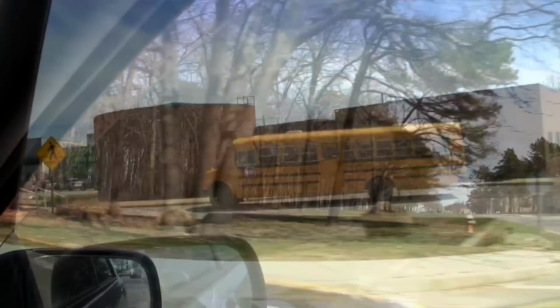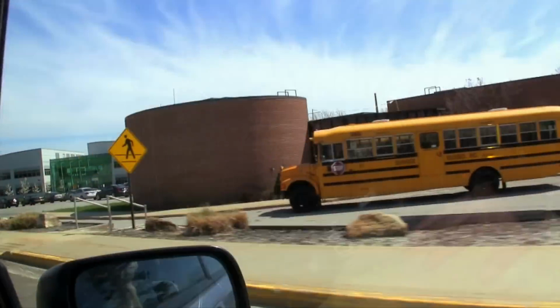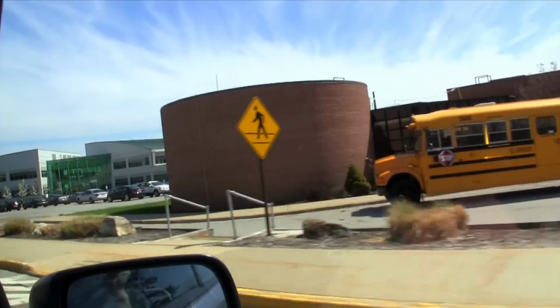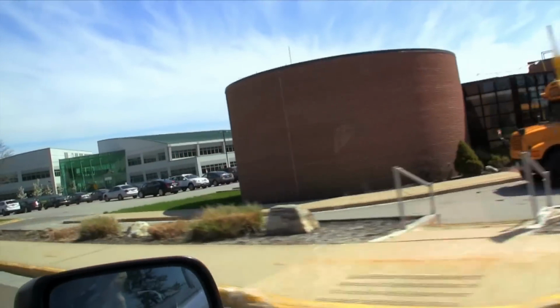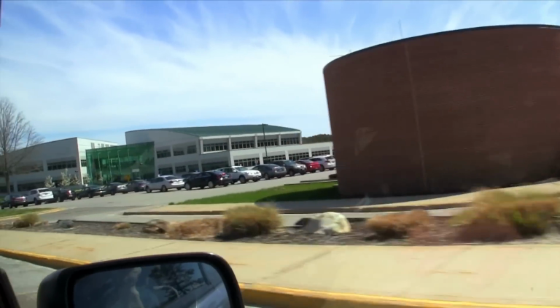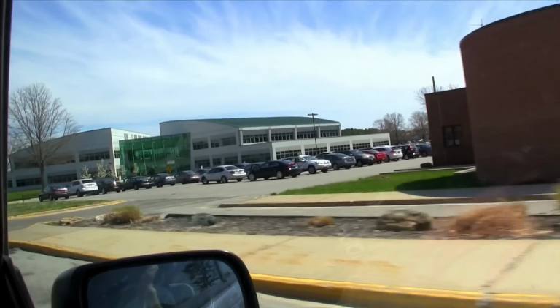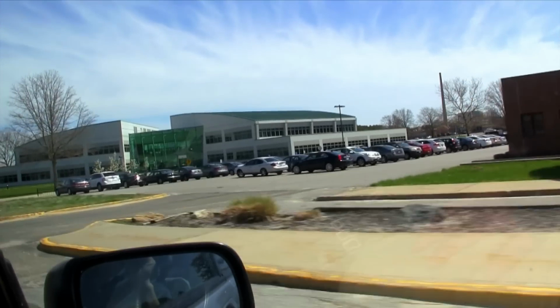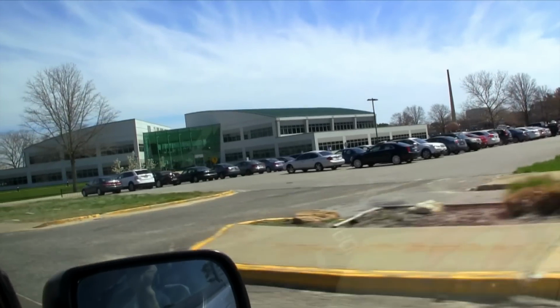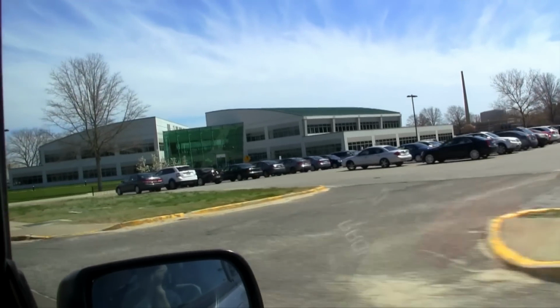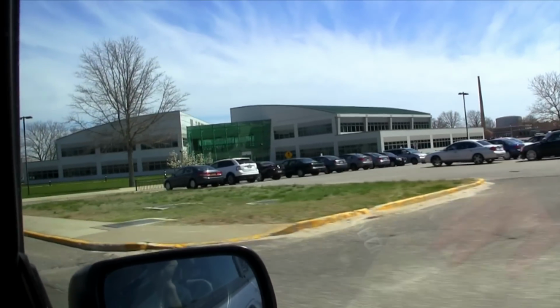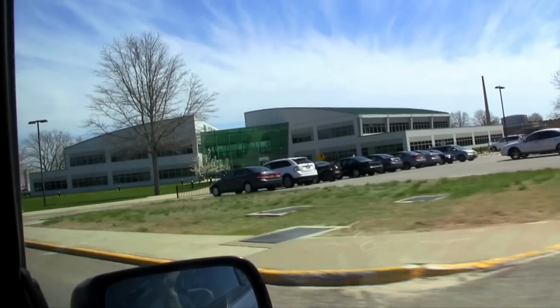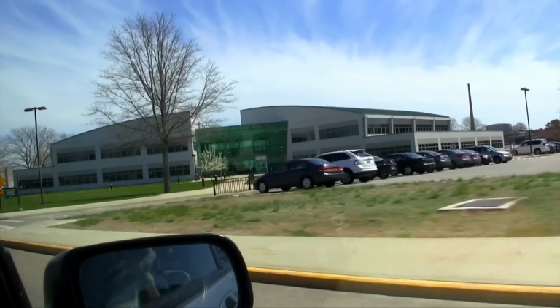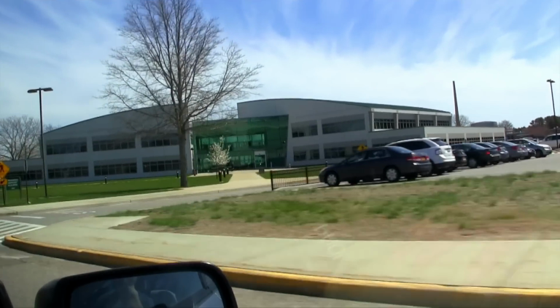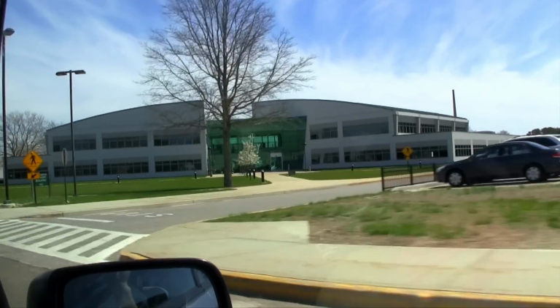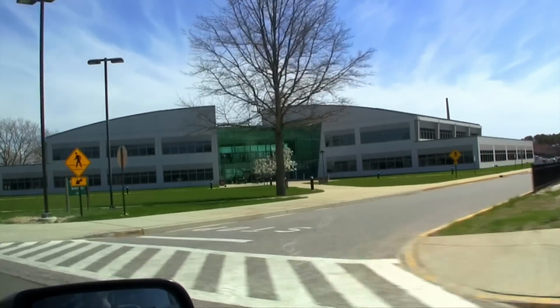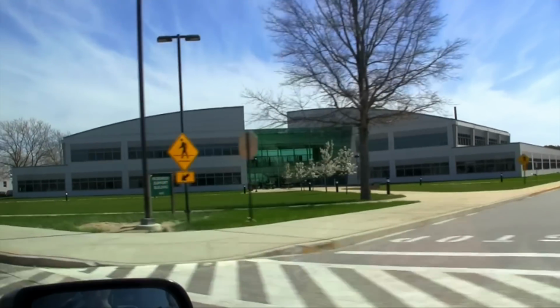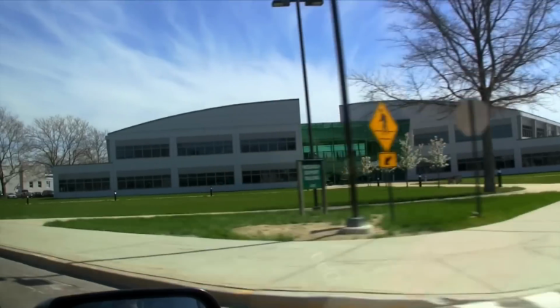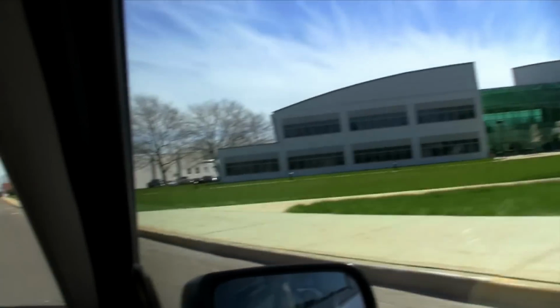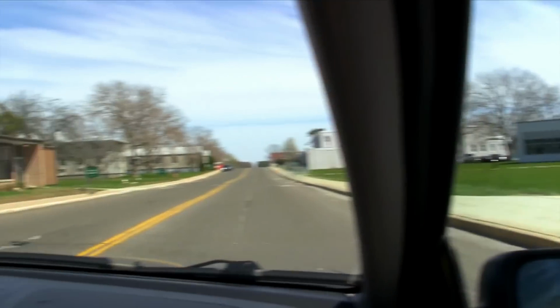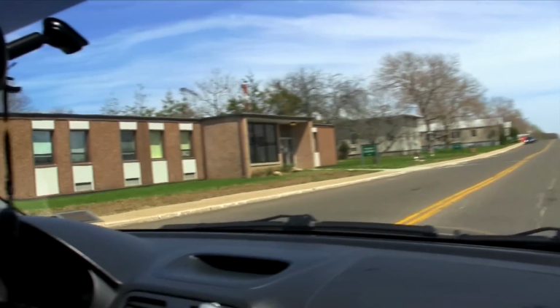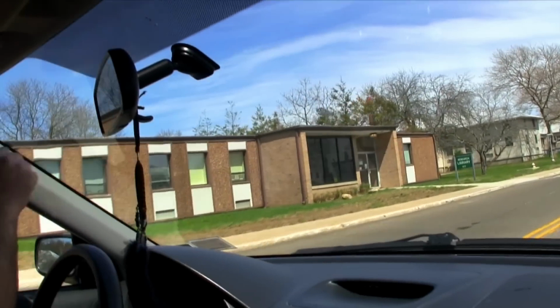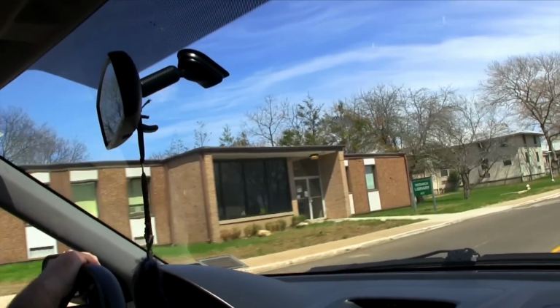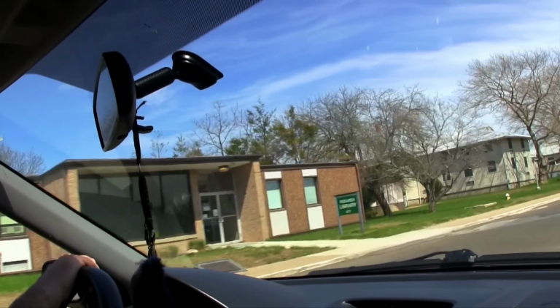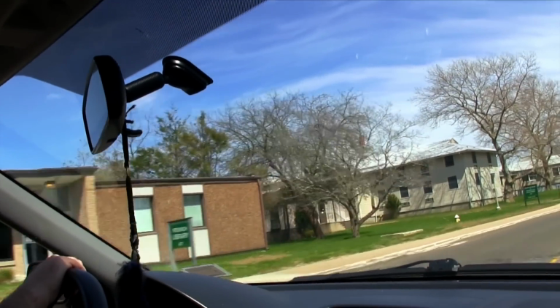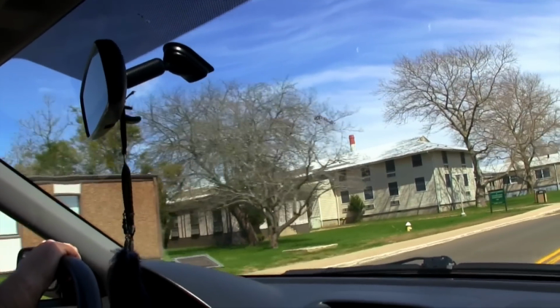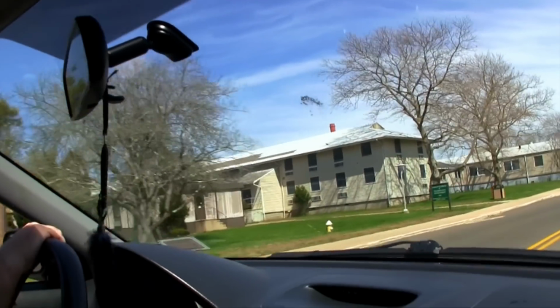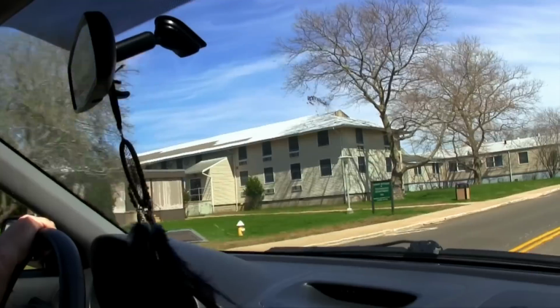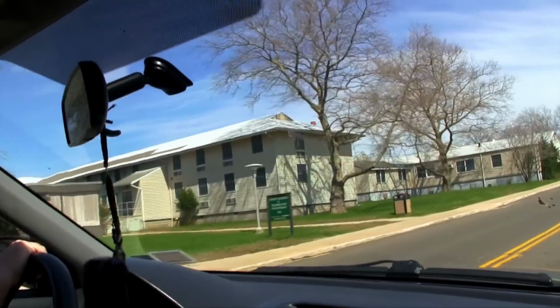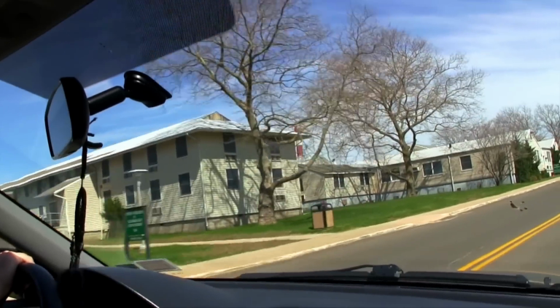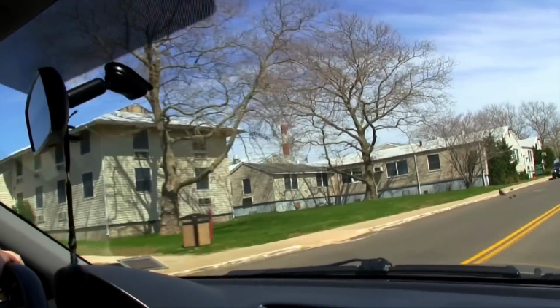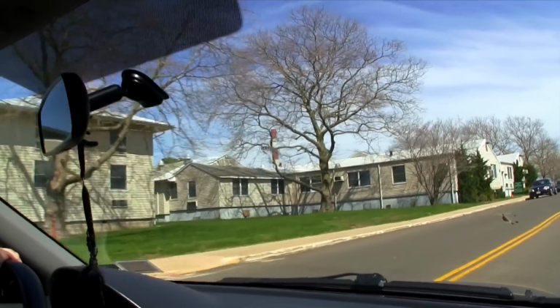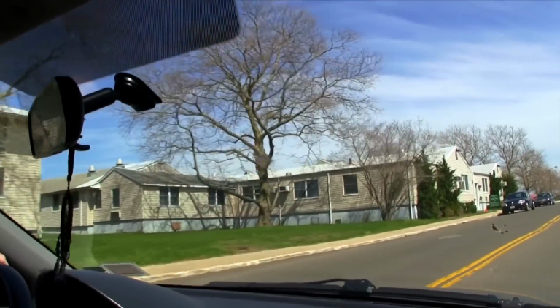Are the police very busy? Are they here to keep people out? That's part of it. They're also there to make sure that we stop at every stop sign and don't exceed the speed limit. But yeah, they're here to keep us safe.